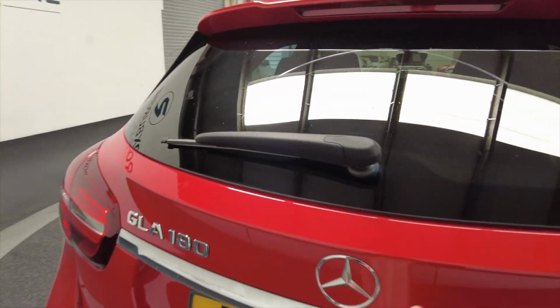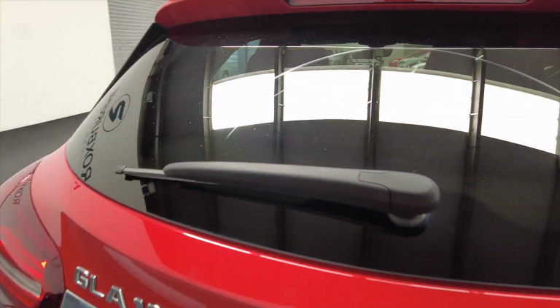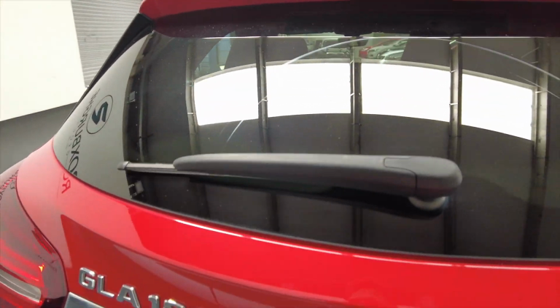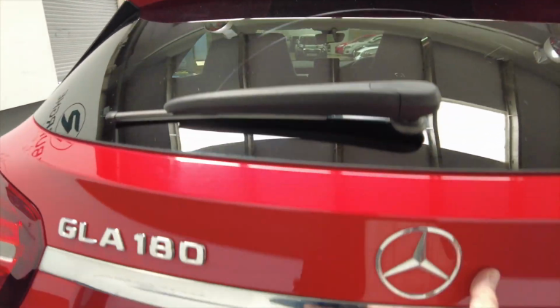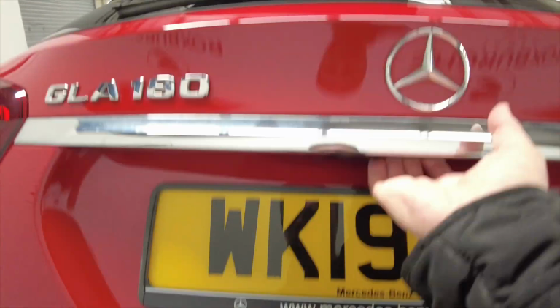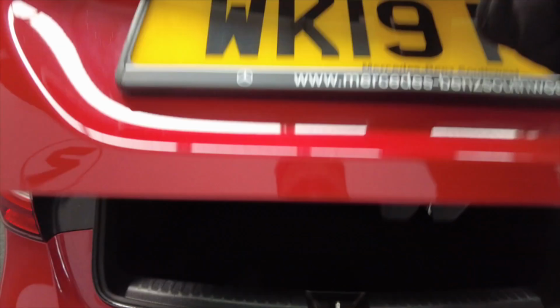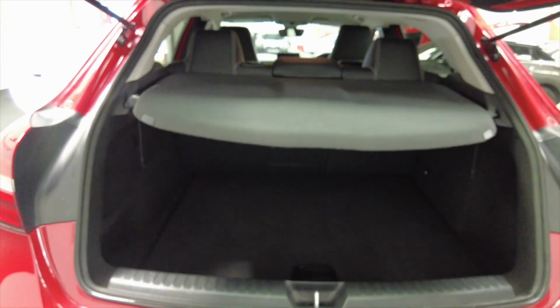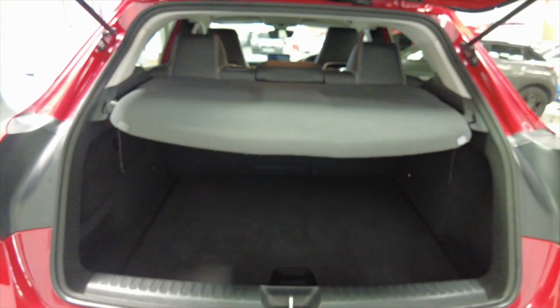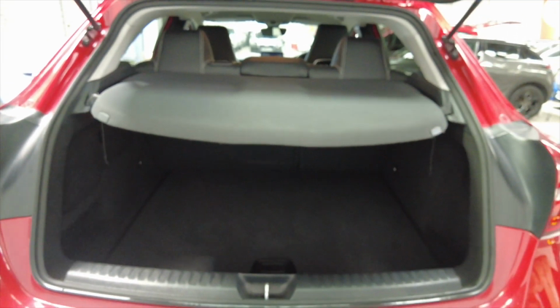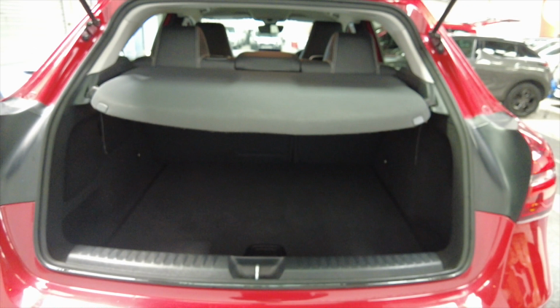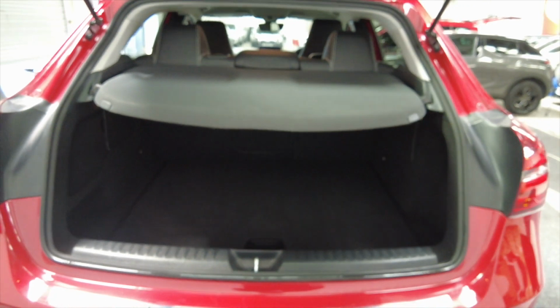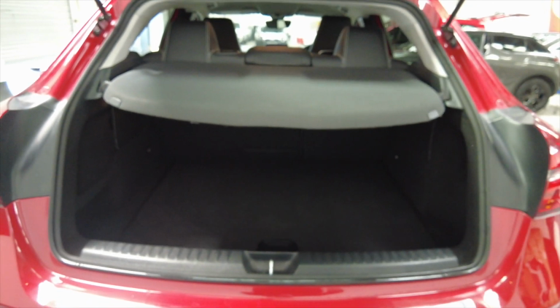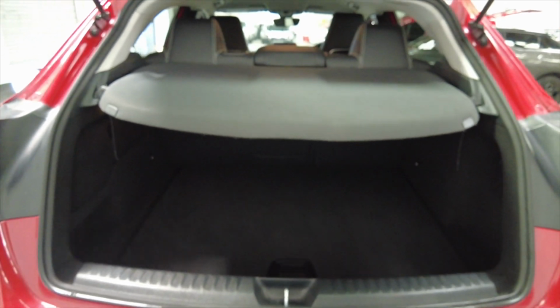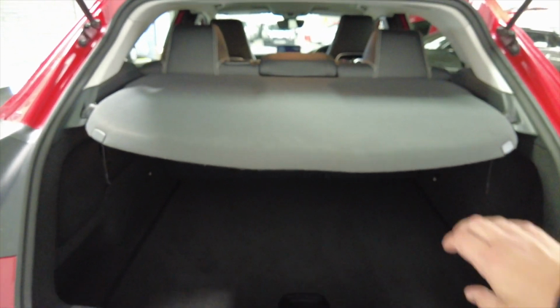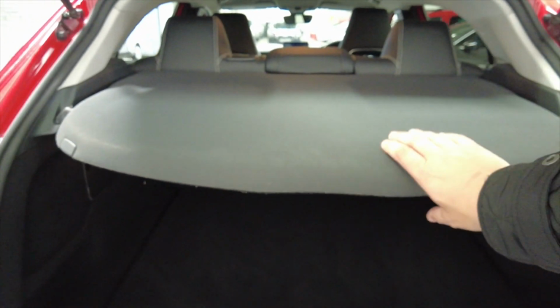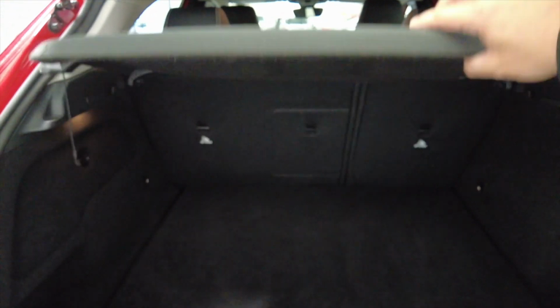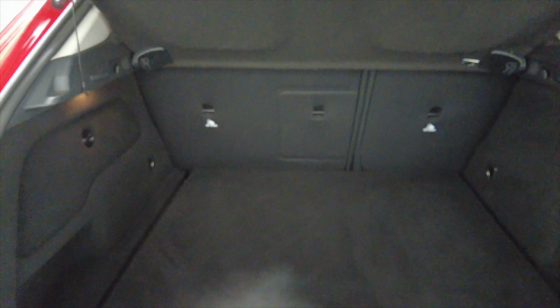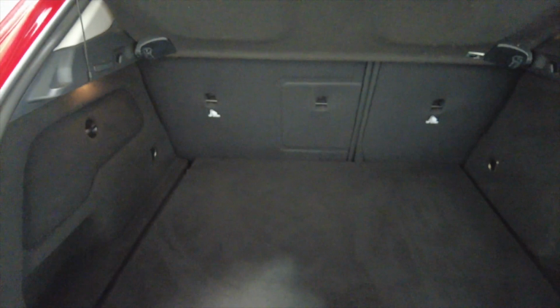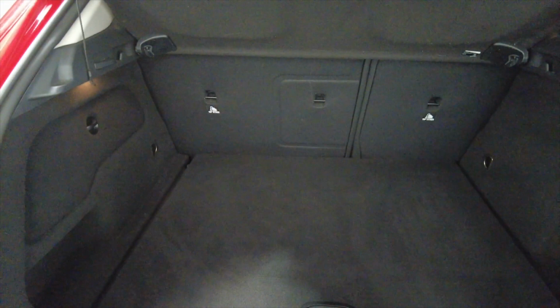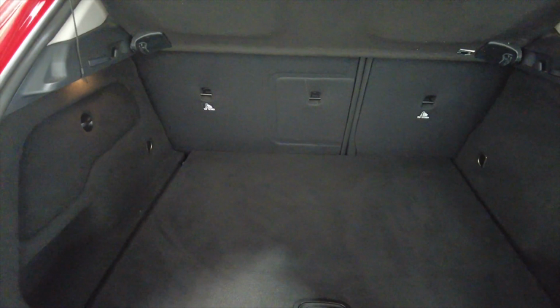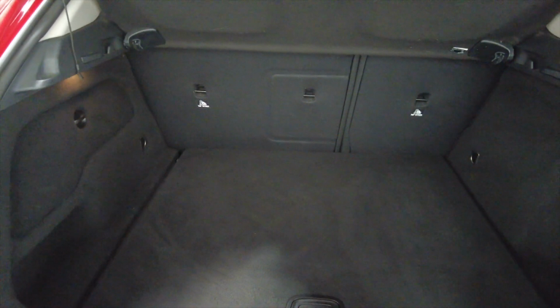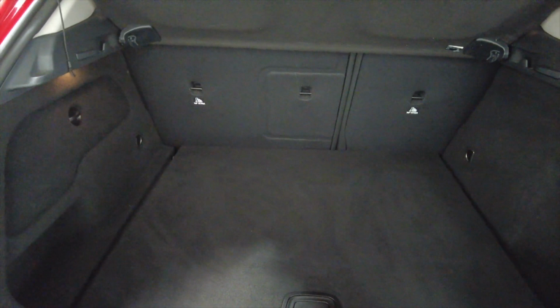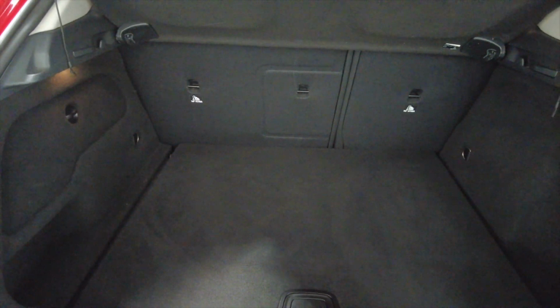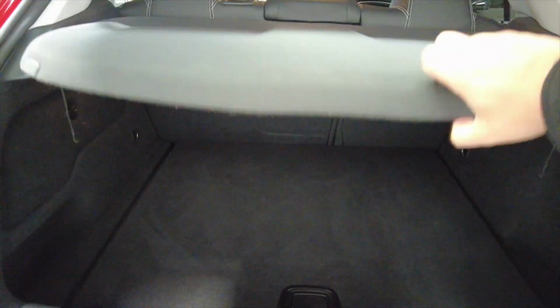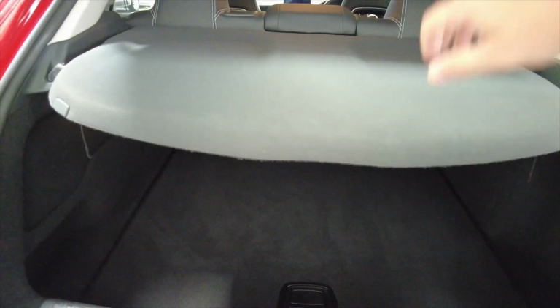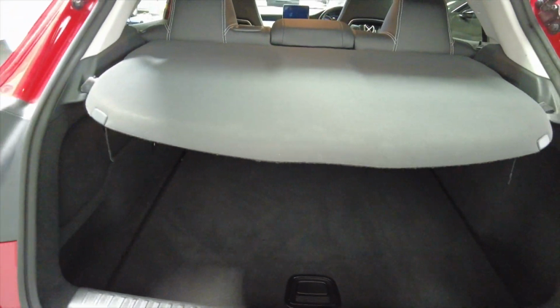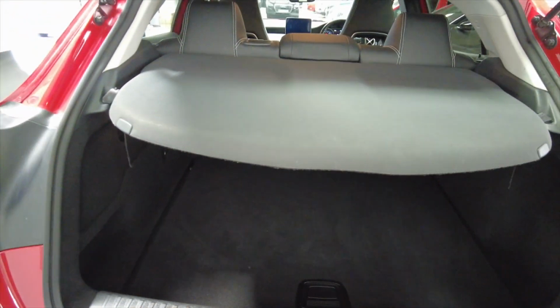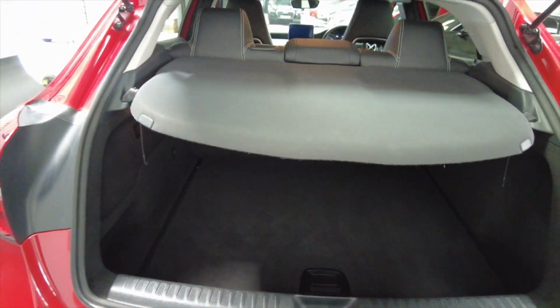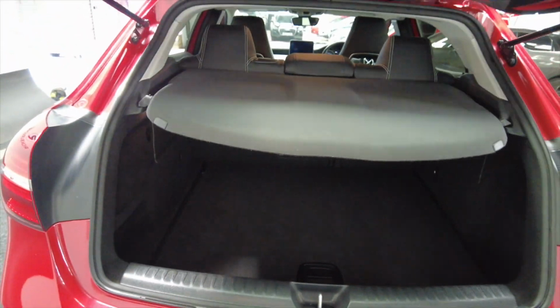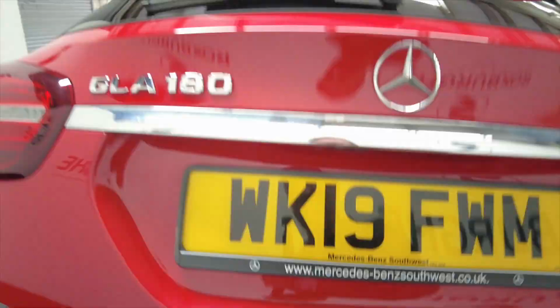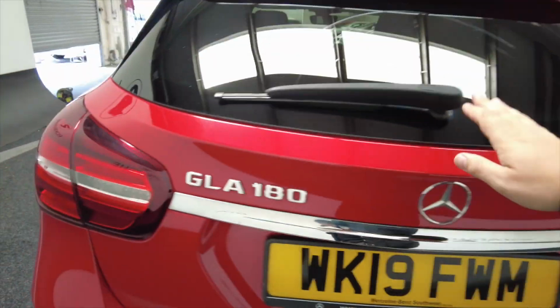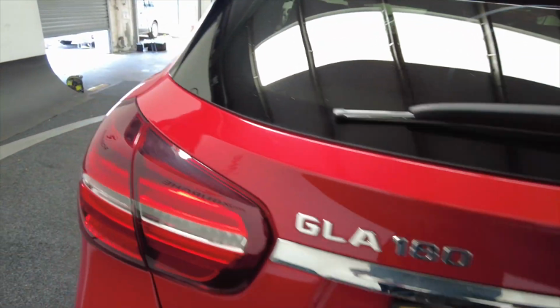Let's take a look in the boot. A lovely generous size boot in these cars, as you can see — lots of room, and the rear seats do fold to provide additional space as and when required.